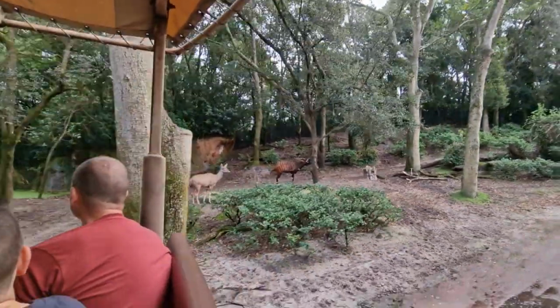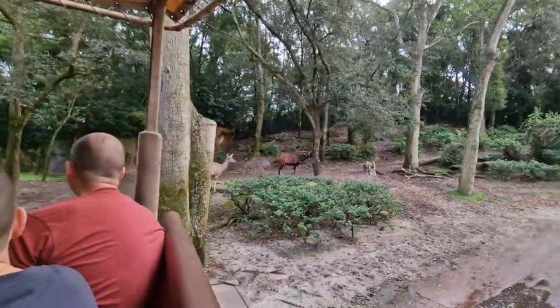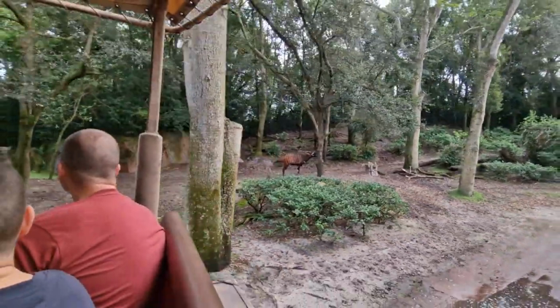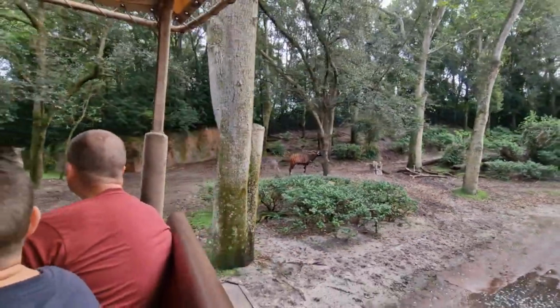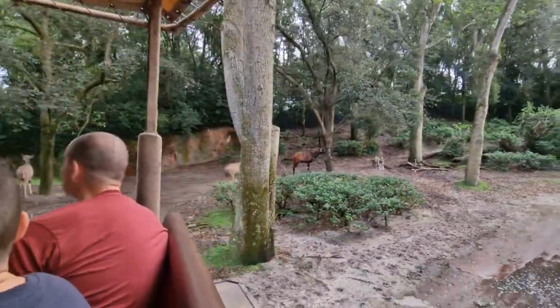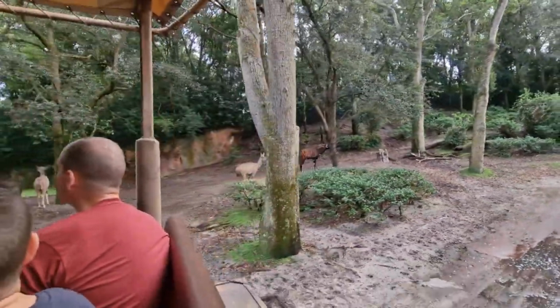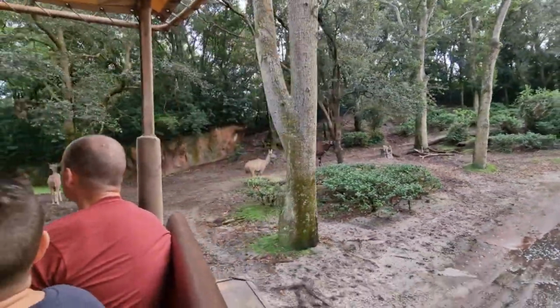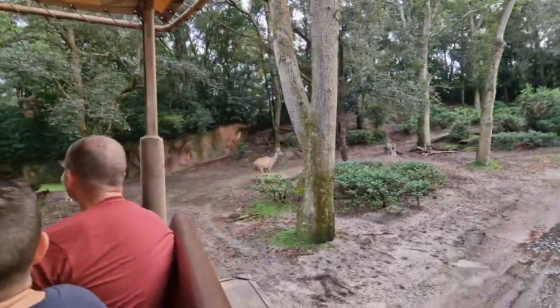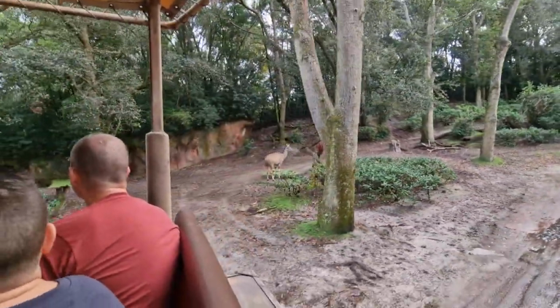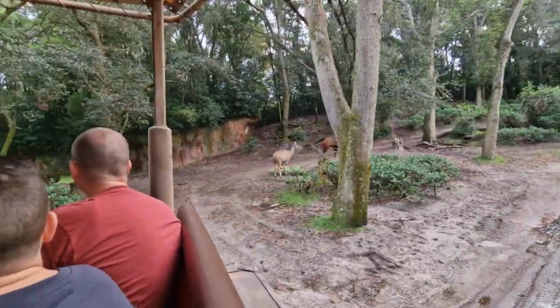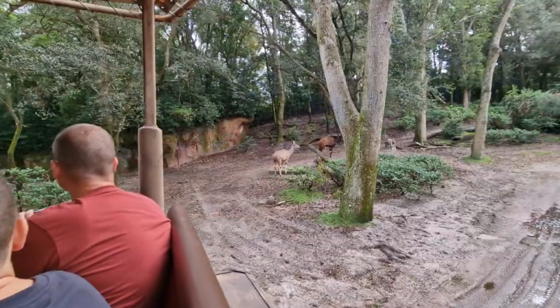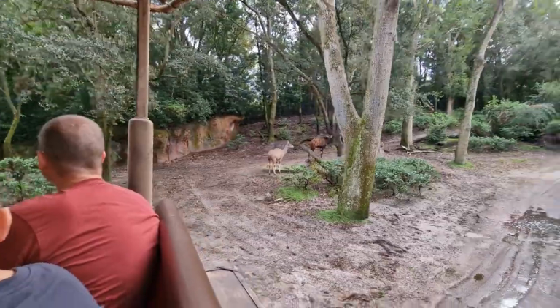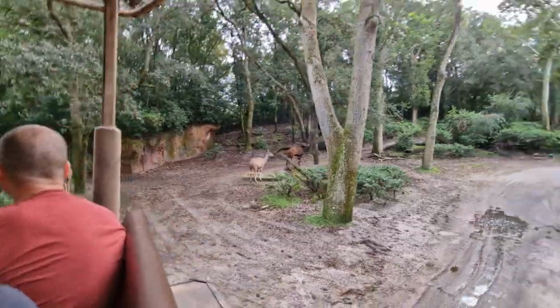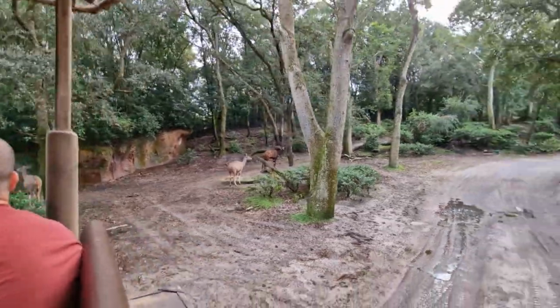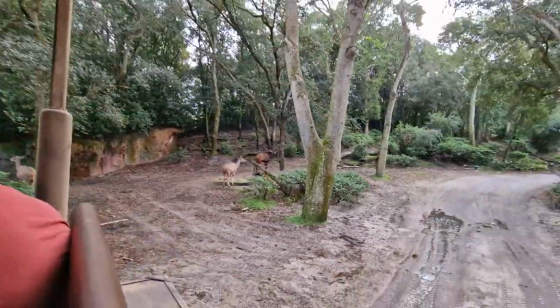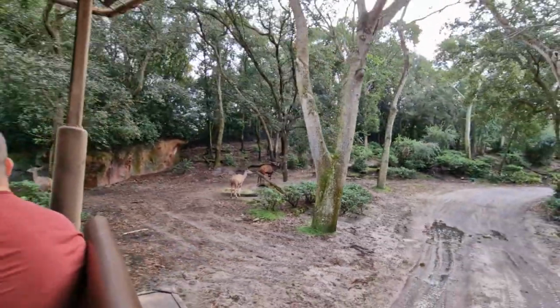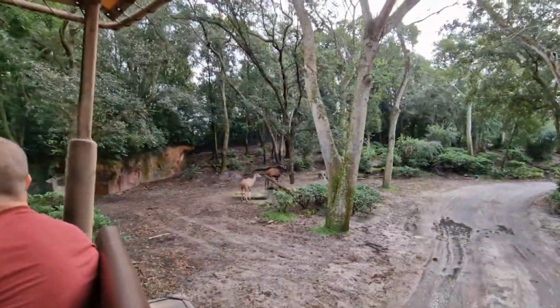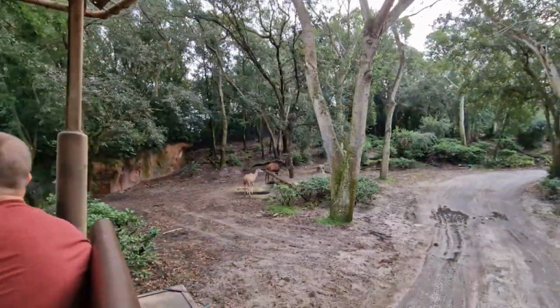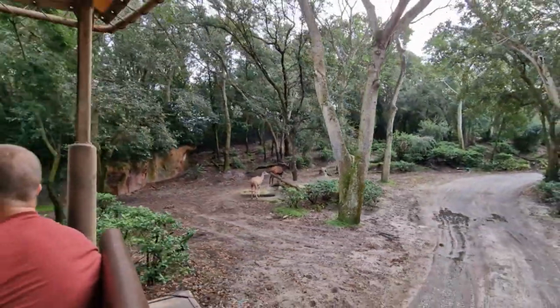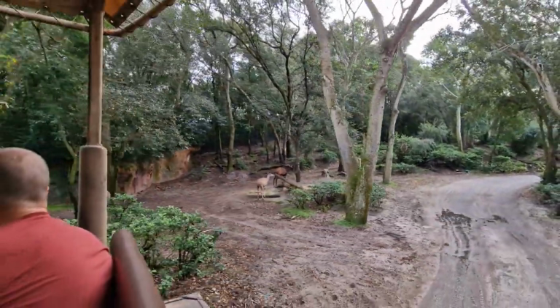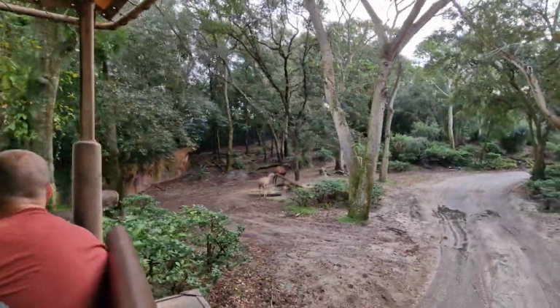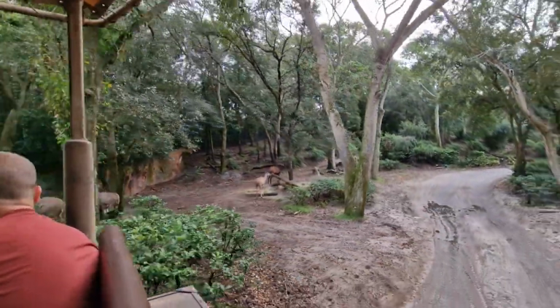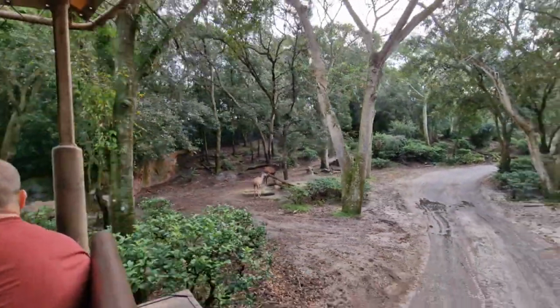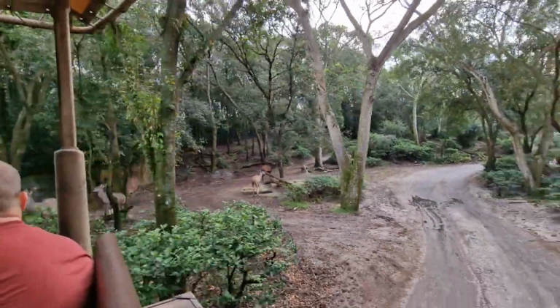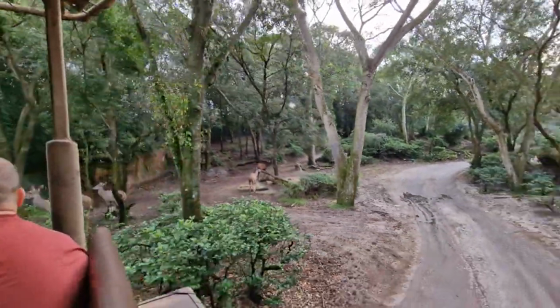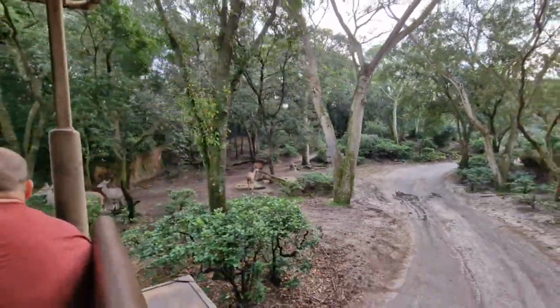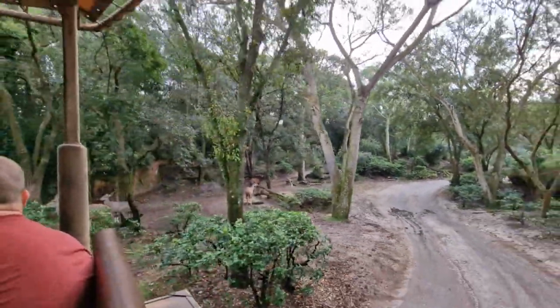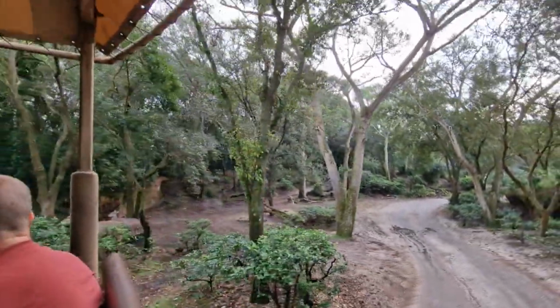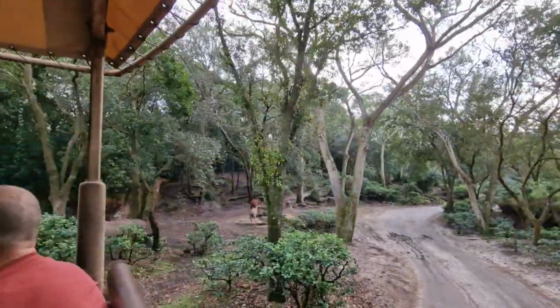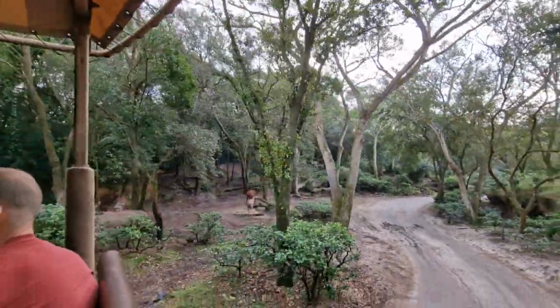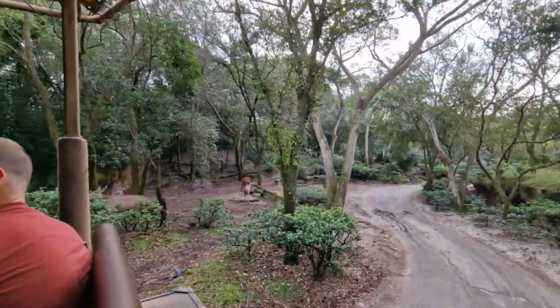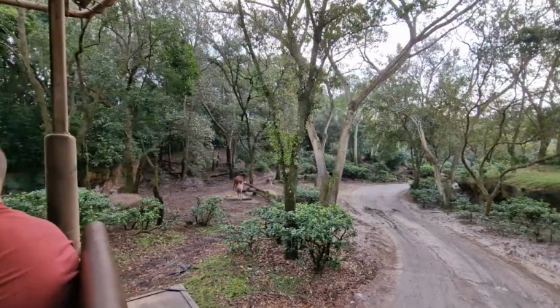Then to our right there are the greater kudu. You can tell that those are females because the females don't have any horns on their heads, unlike the males.